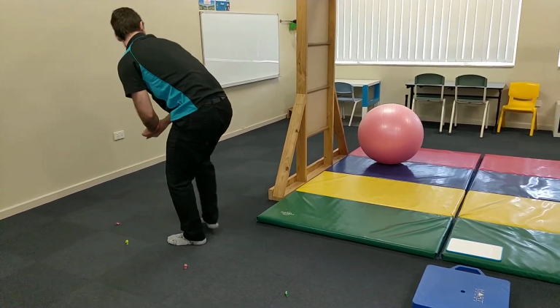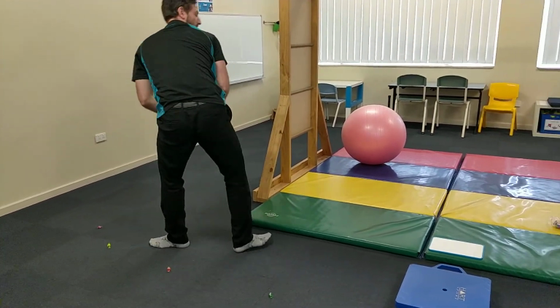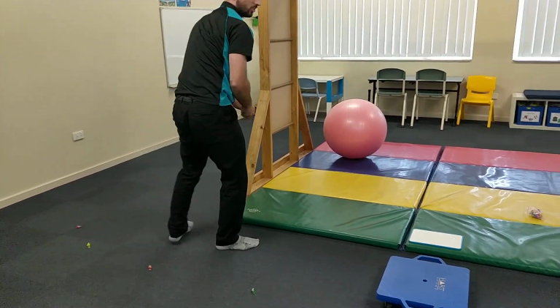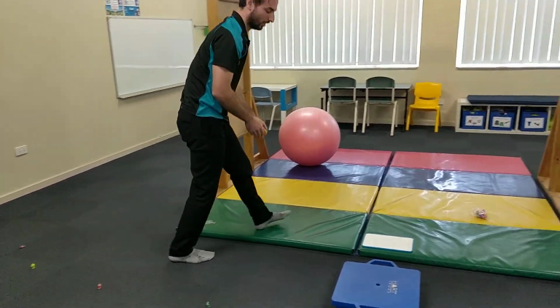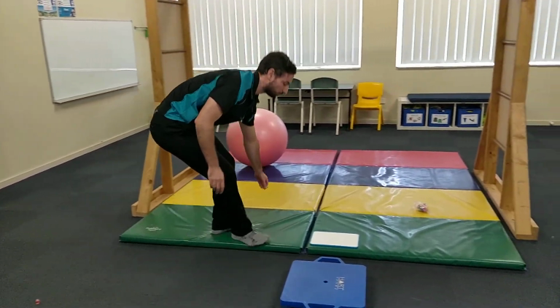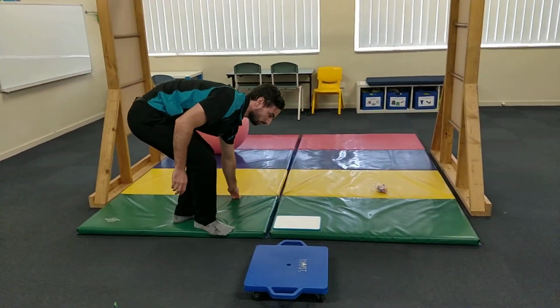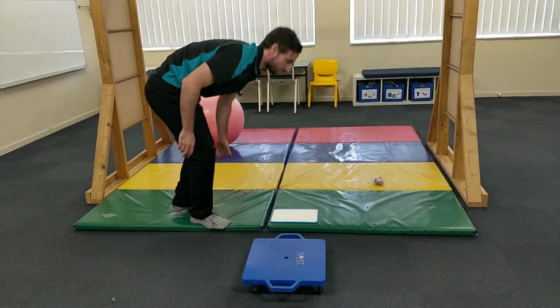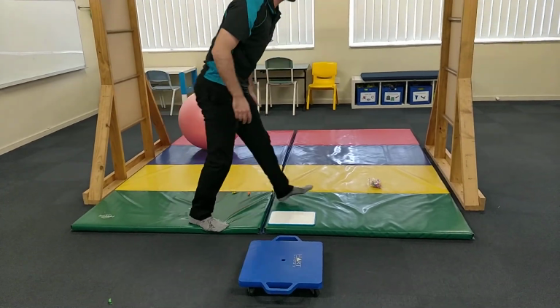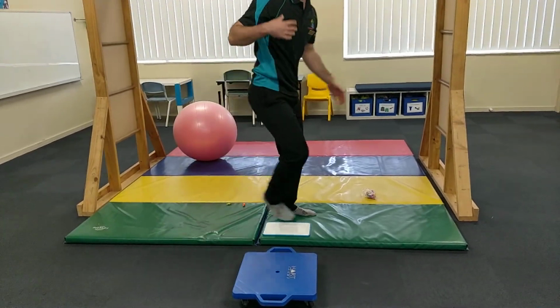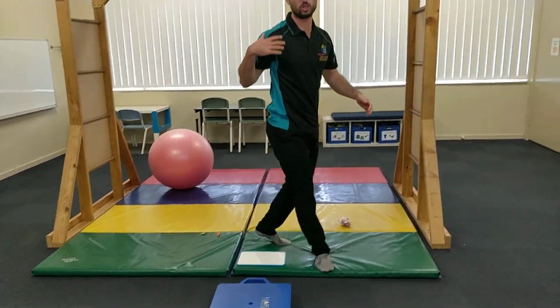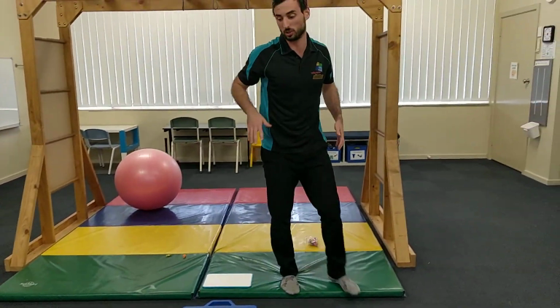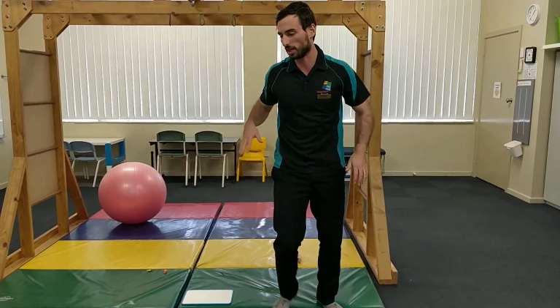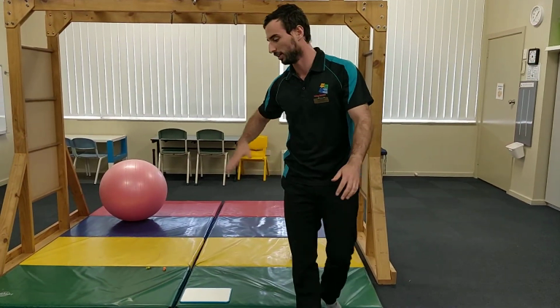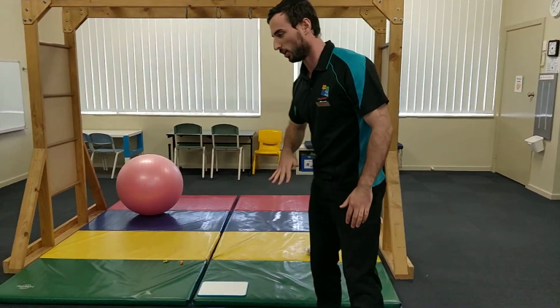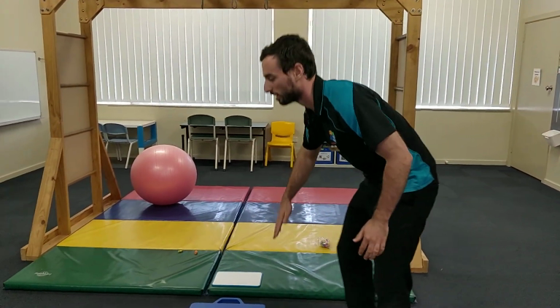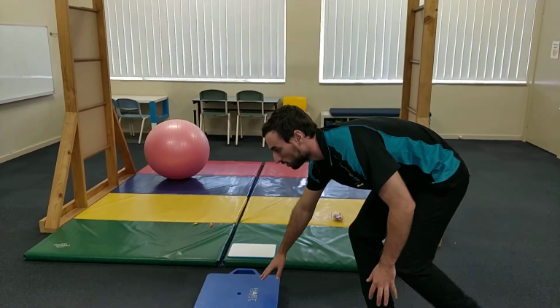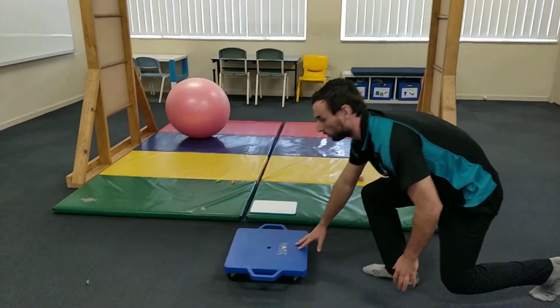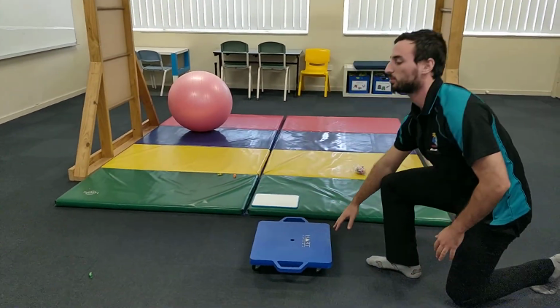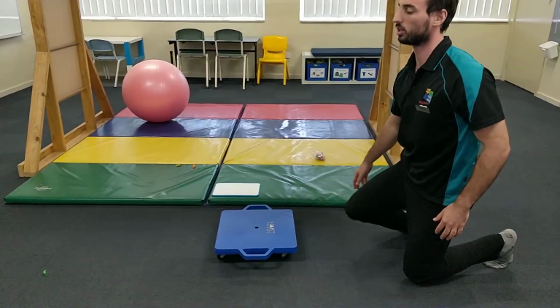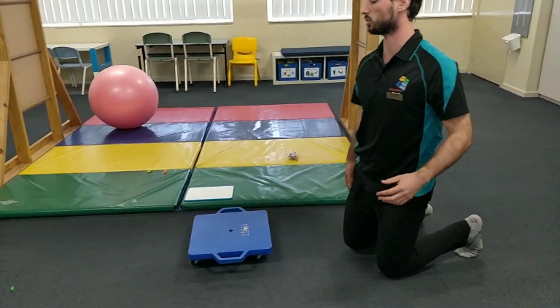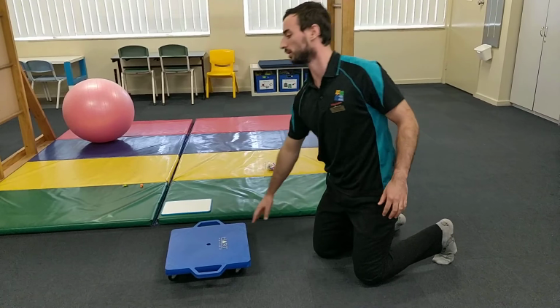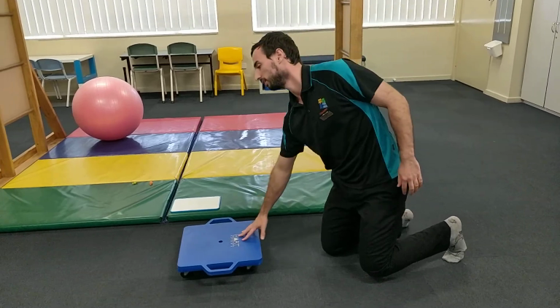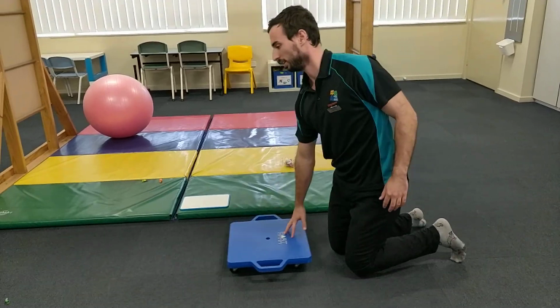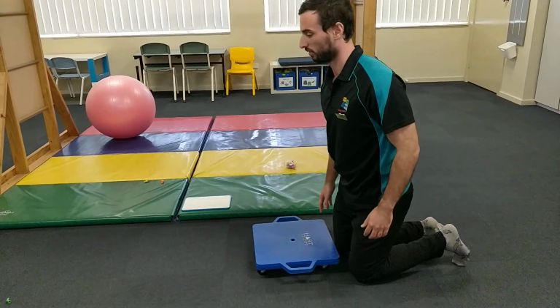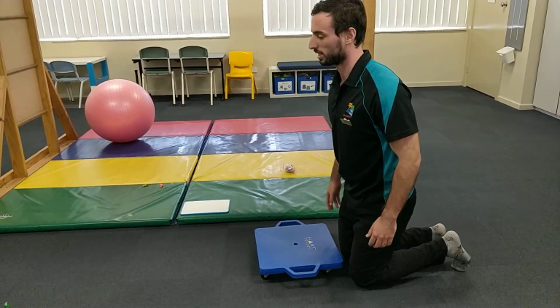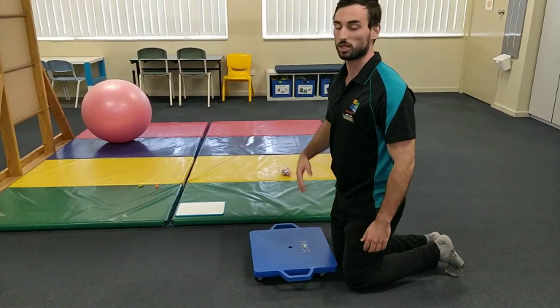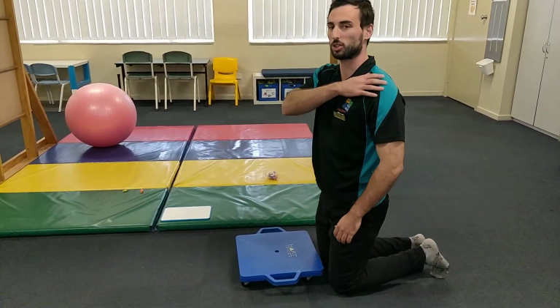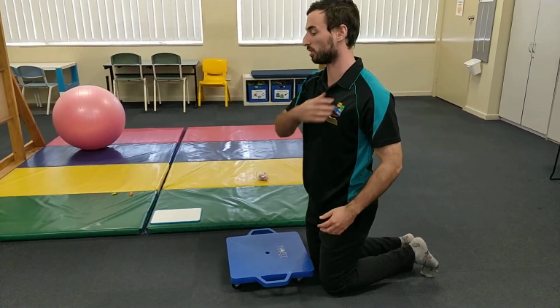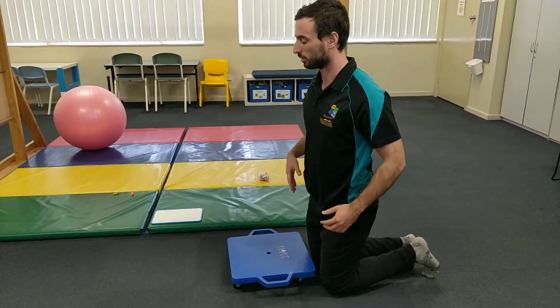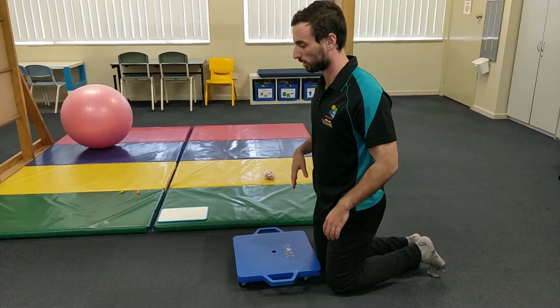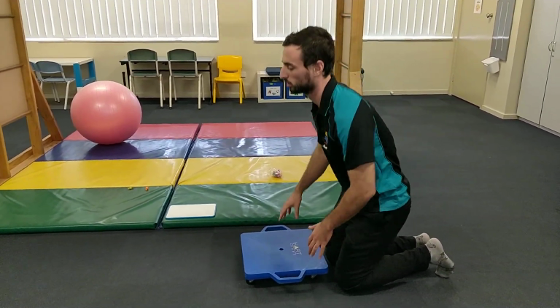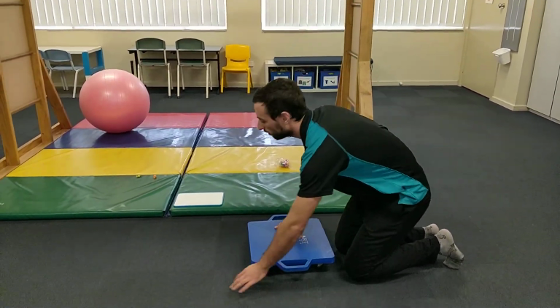So same sort of posture — you're lying on your tummy — it's going to develop the same sort of goals, like shoulder stability, core strength, that sort of stuff.